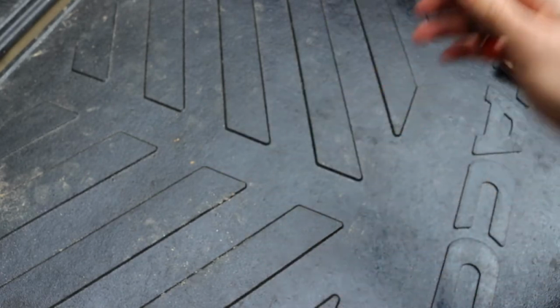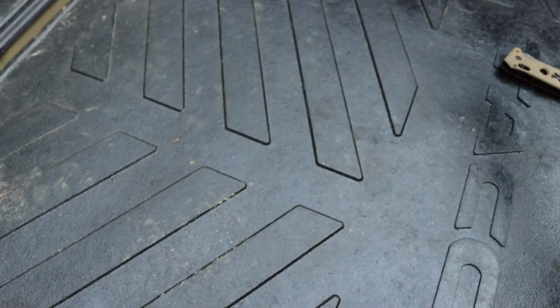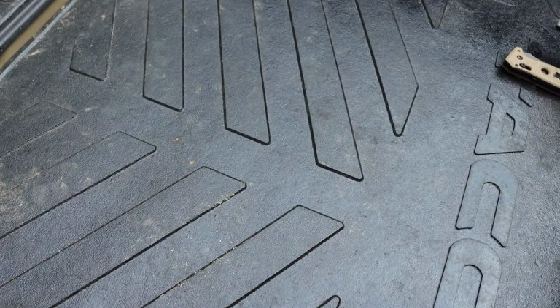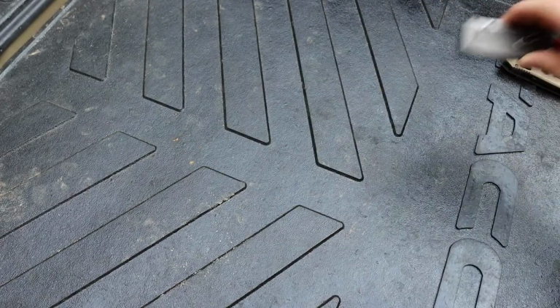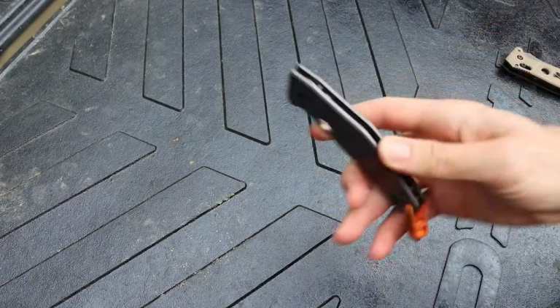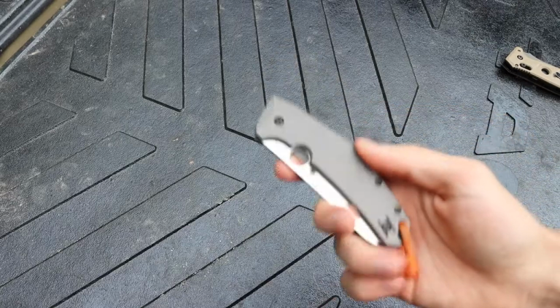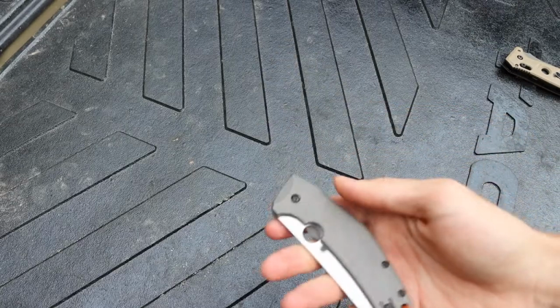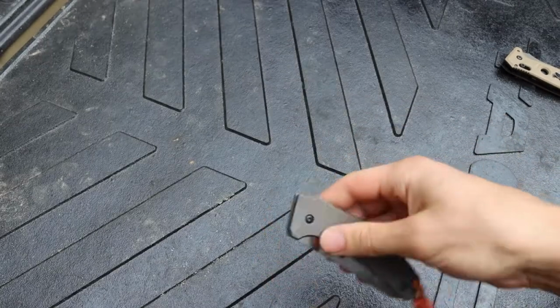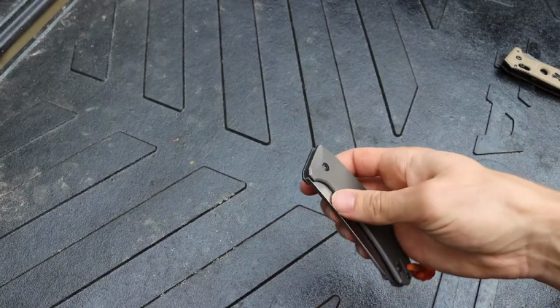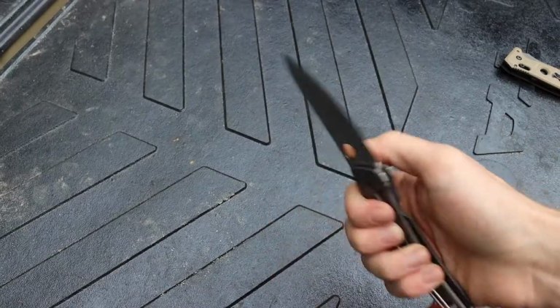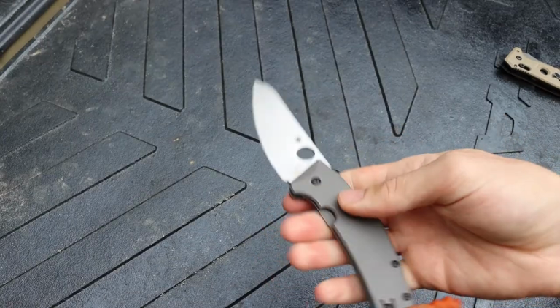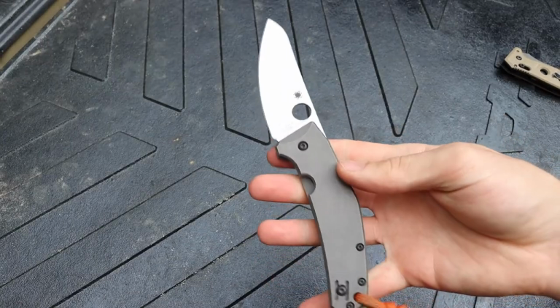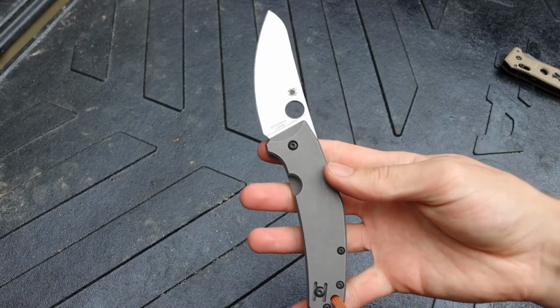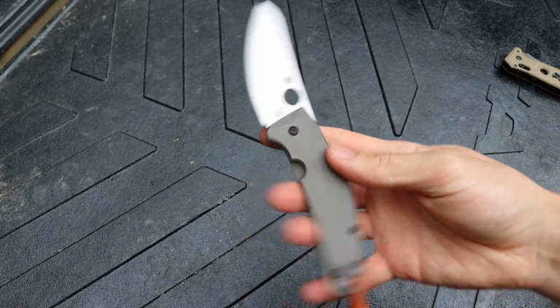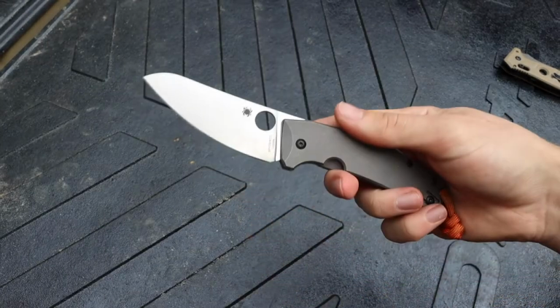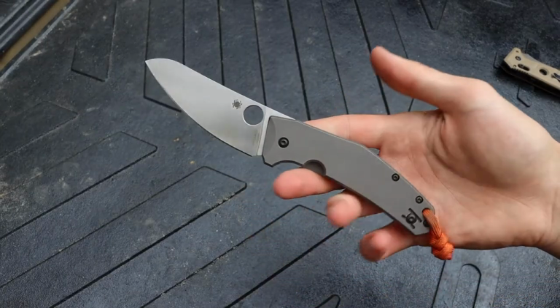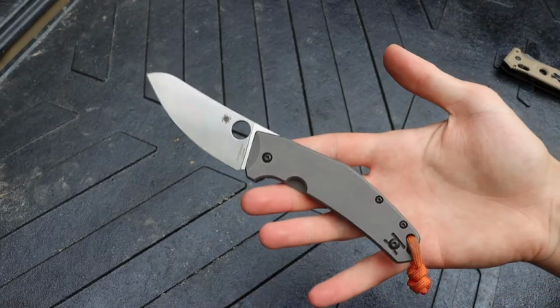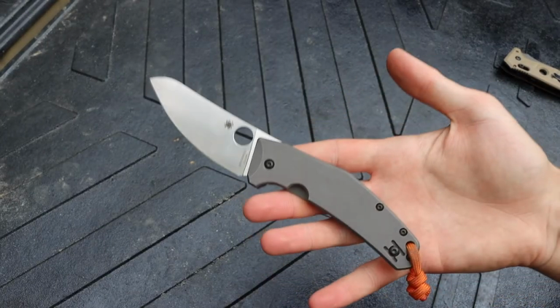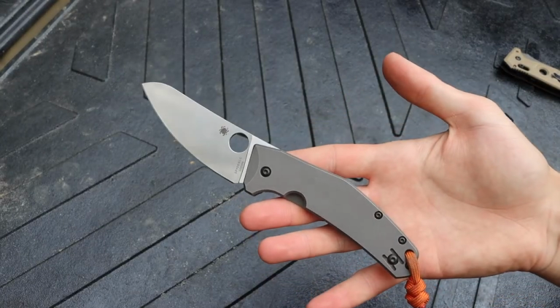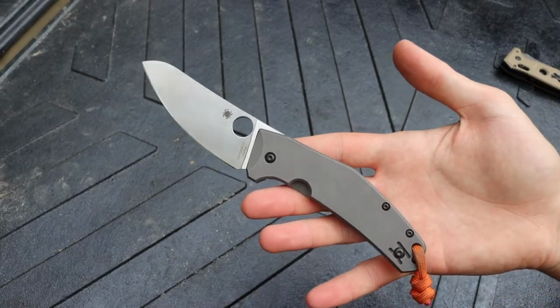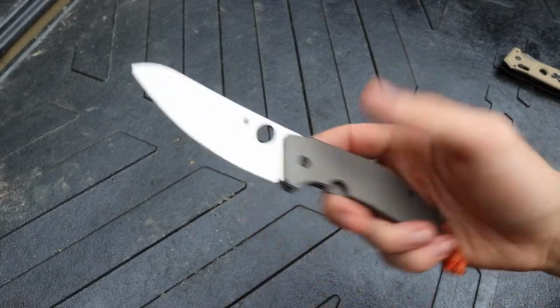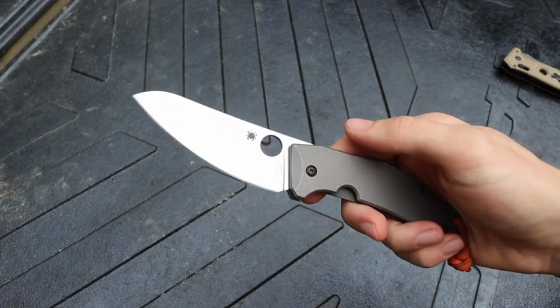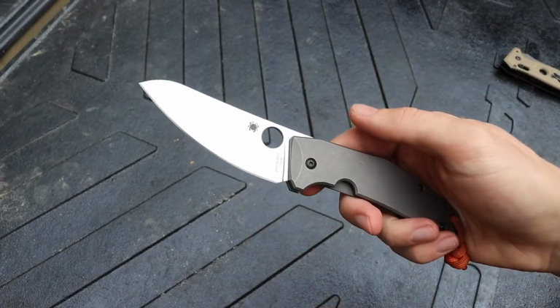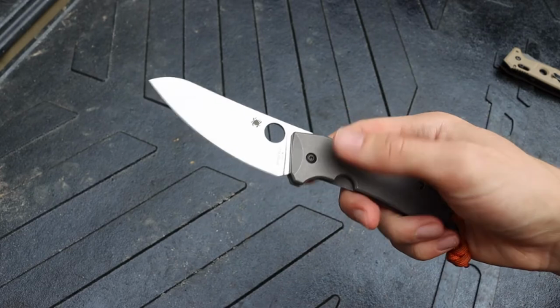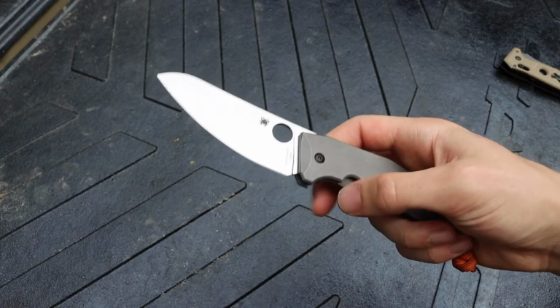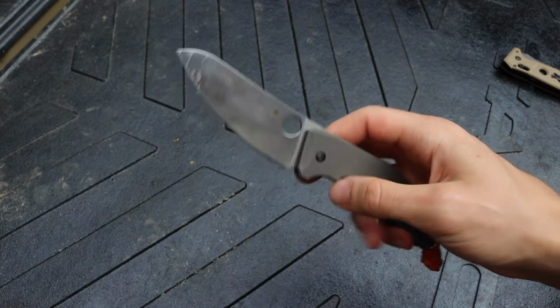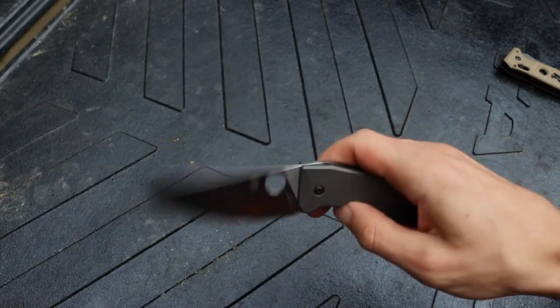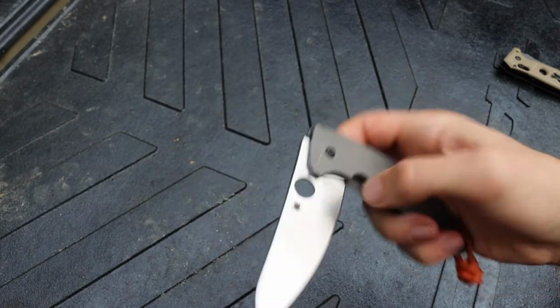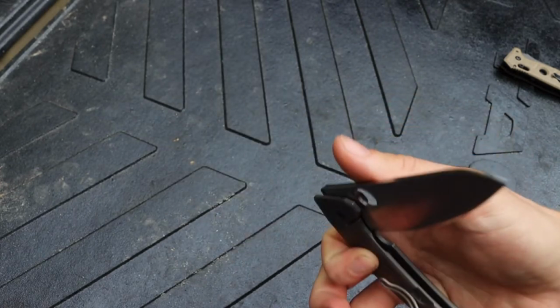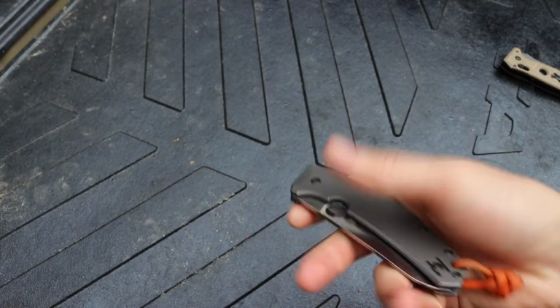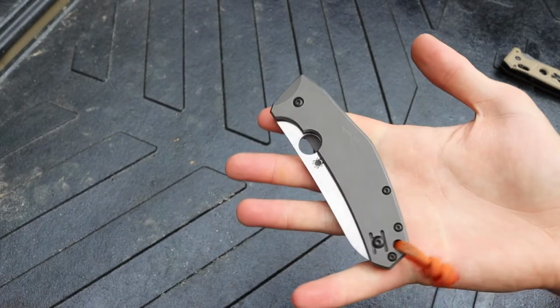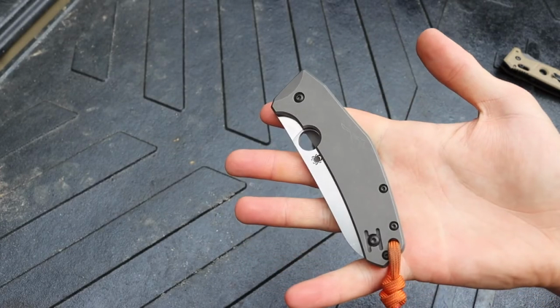That's all I have to say about the Spyderco Spidey Chef. Love this blade so much. As always, God bless, and I'm out.